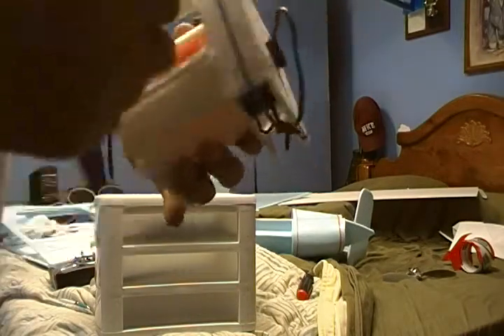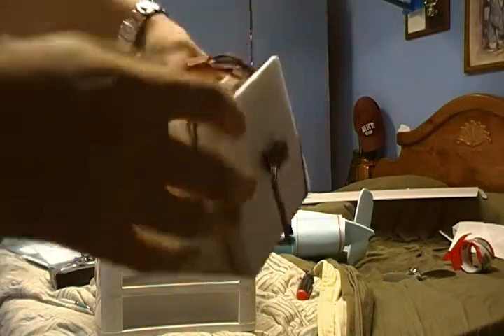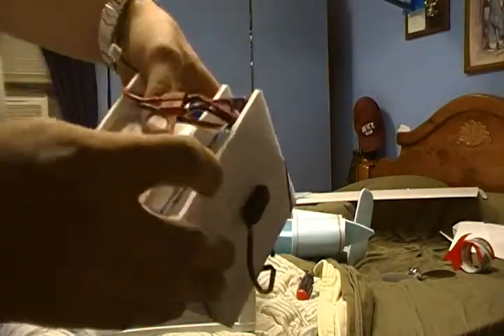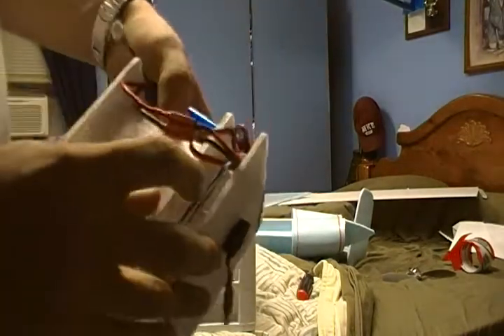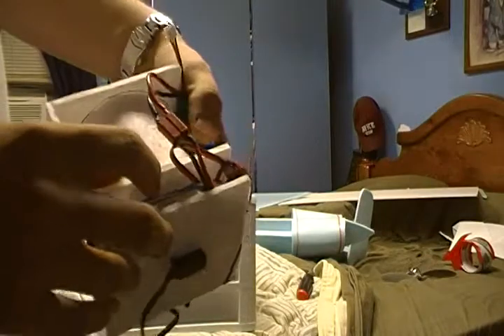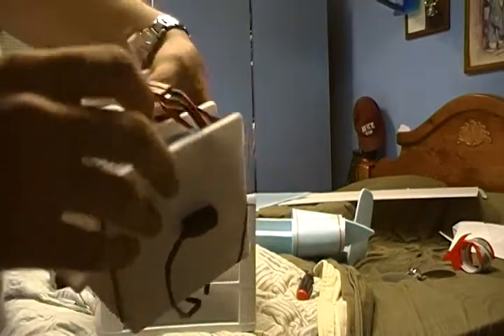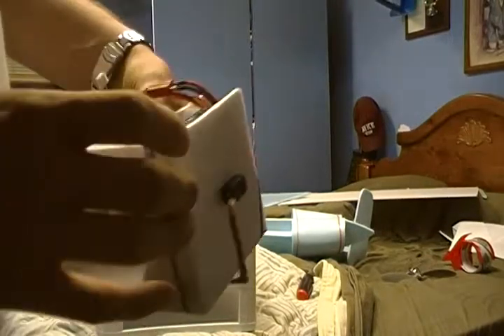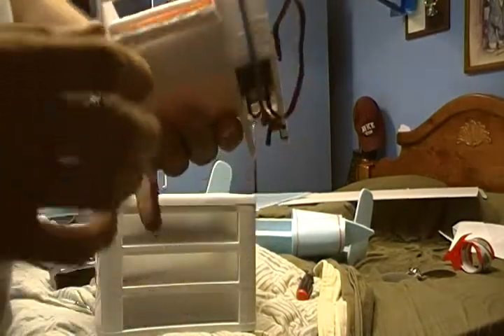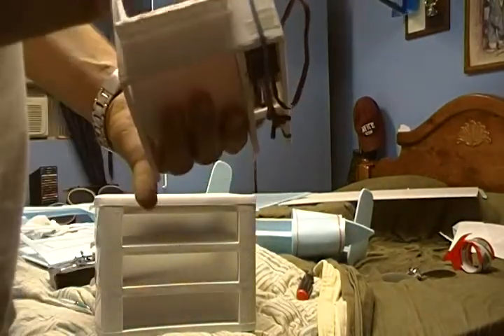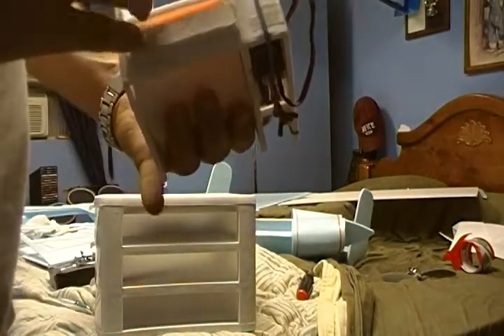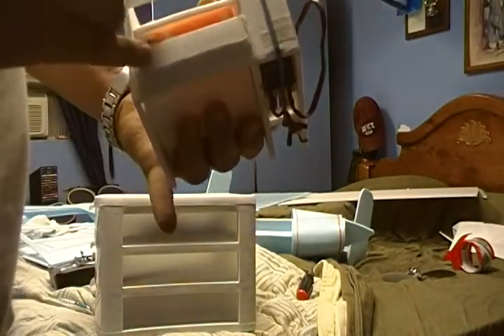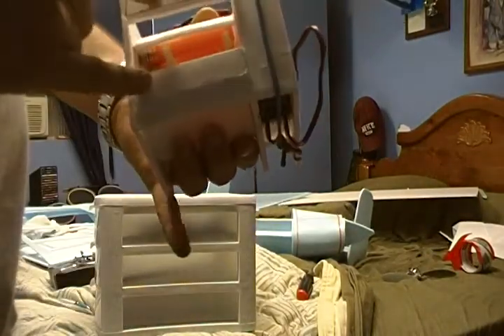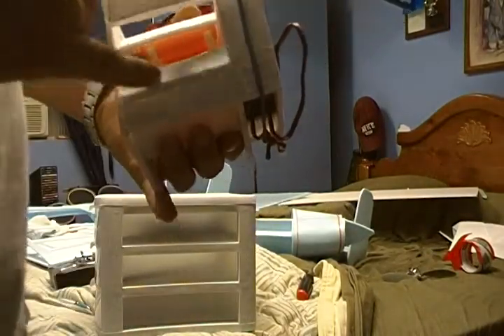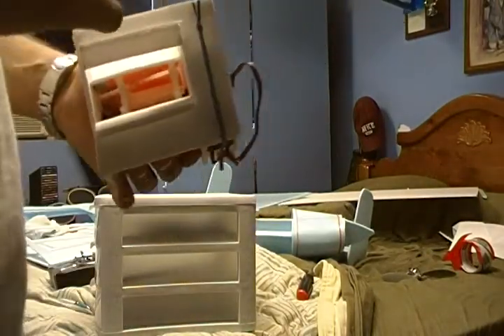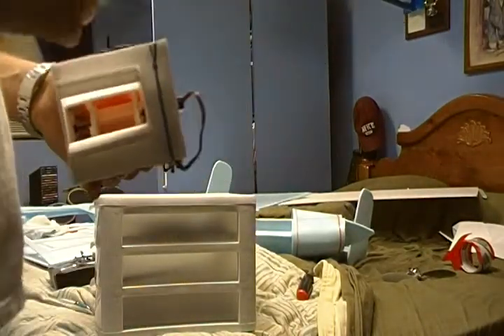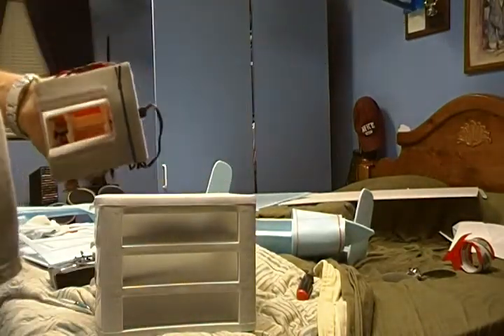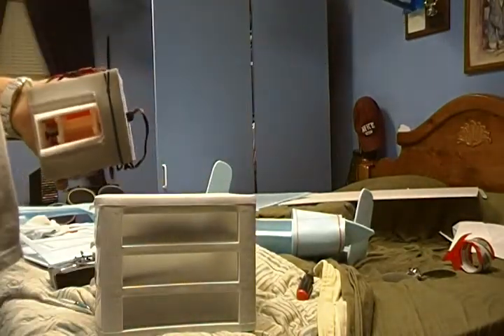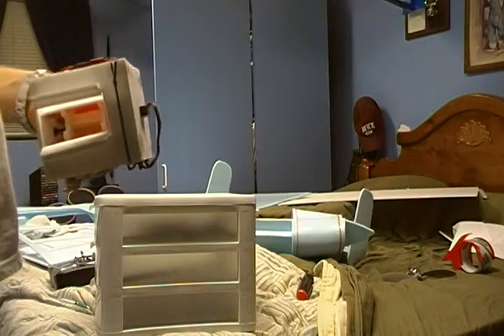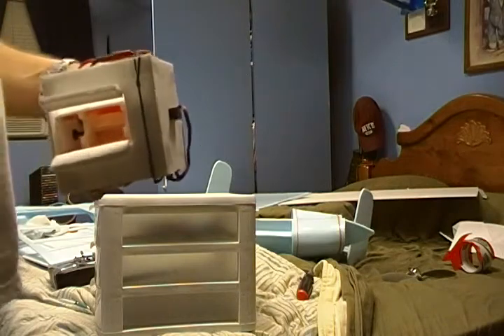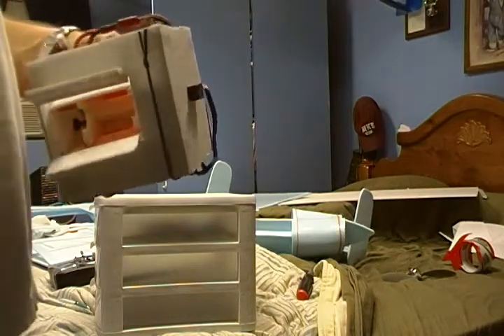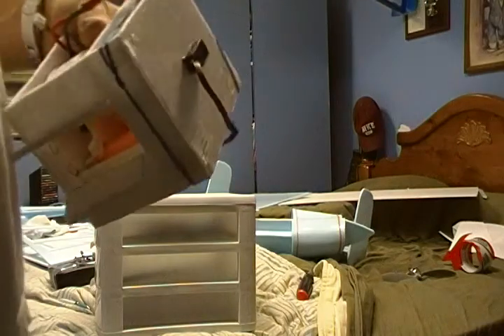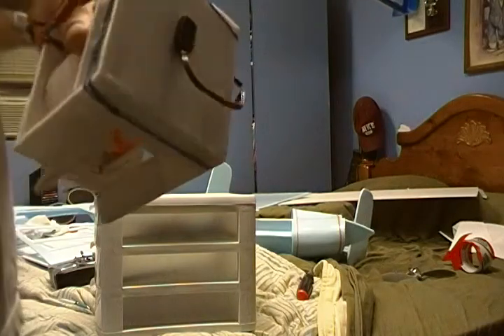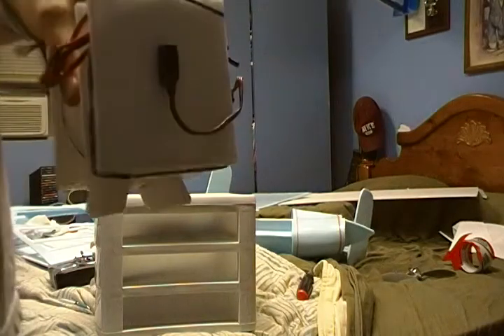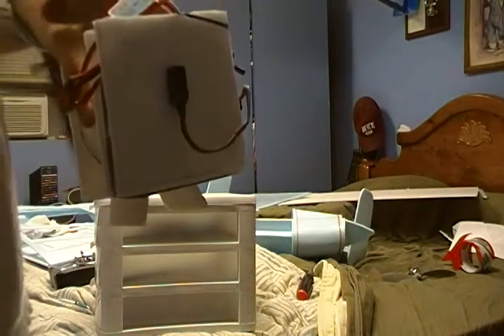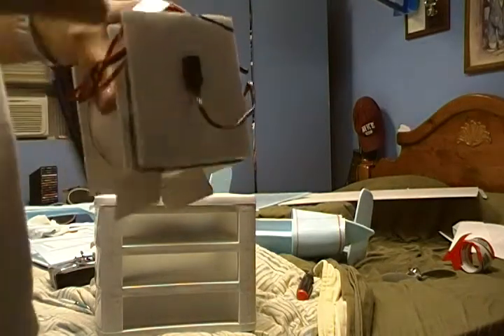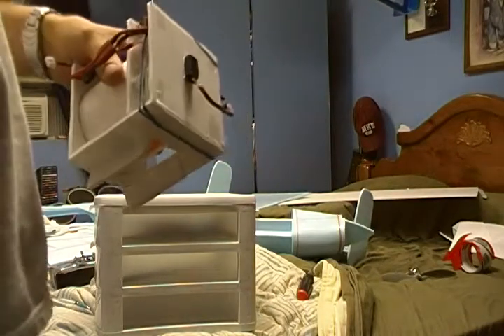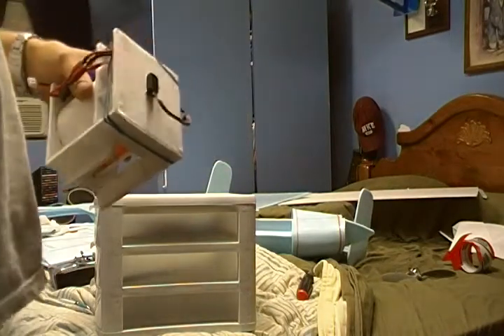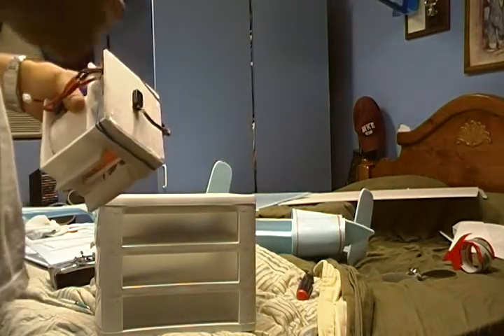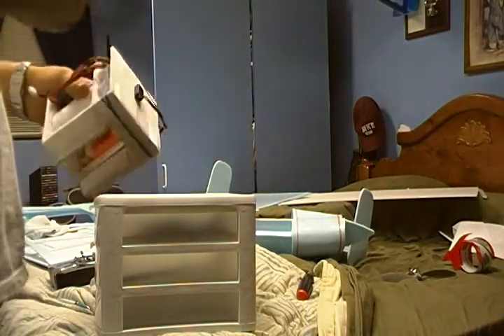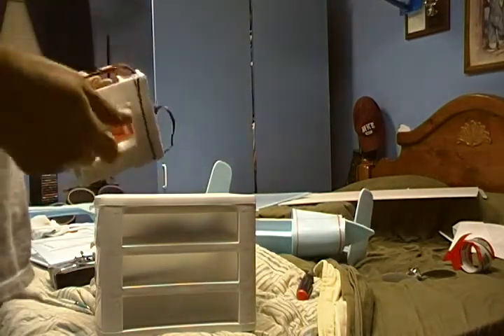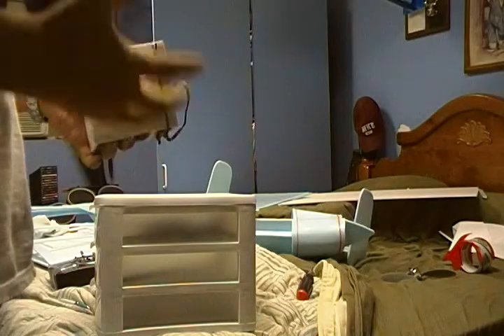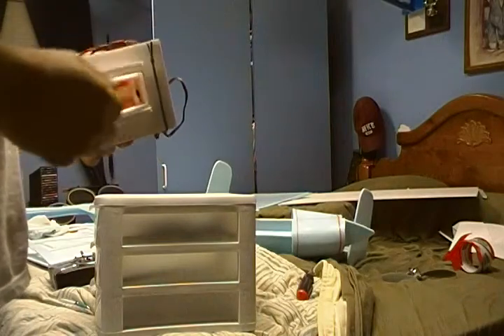I've got a servo I modified to make a continuous rotation. Basically all I did was drill out the gear that went on the pot and moved it into a position where whenever you flip the switch it rotates. Whenever you turn it off it stays still.